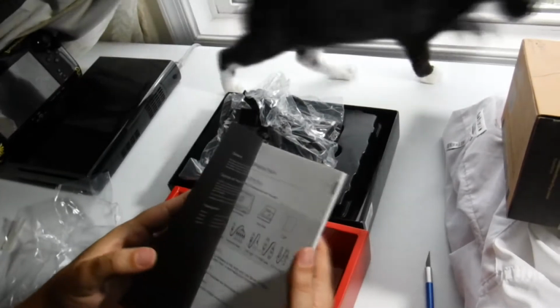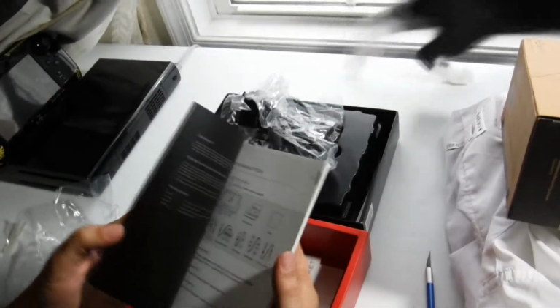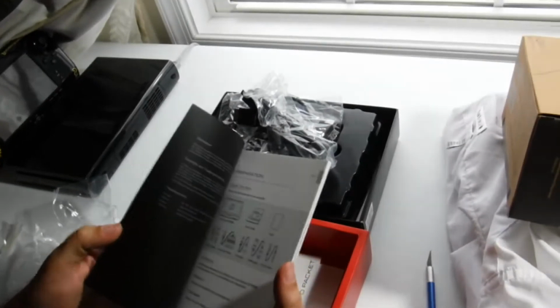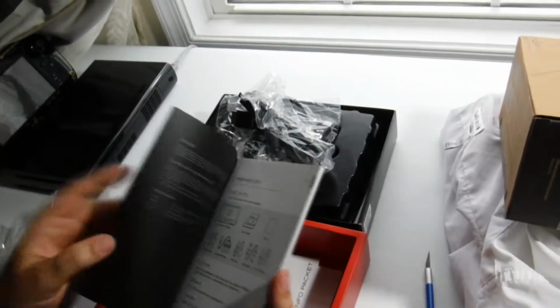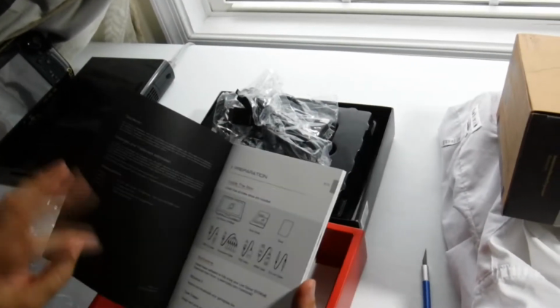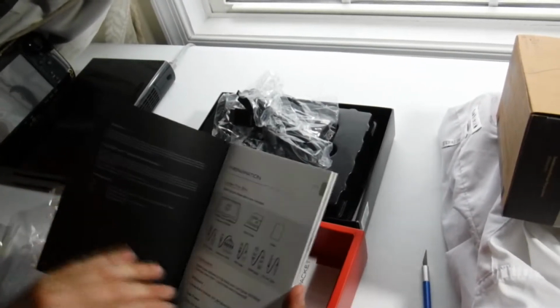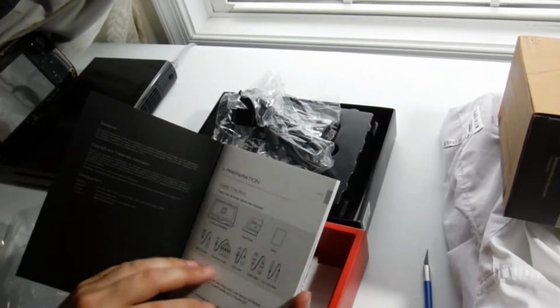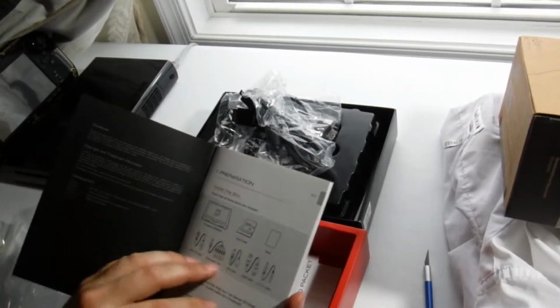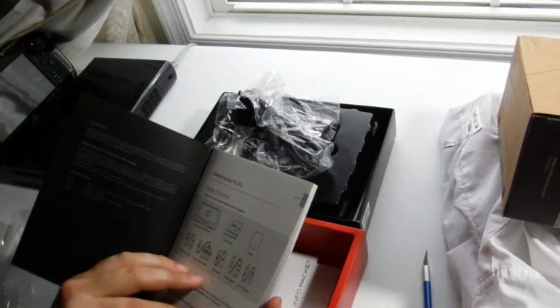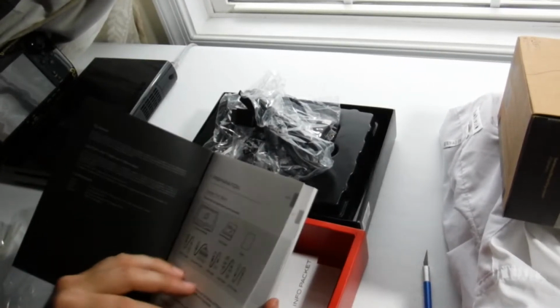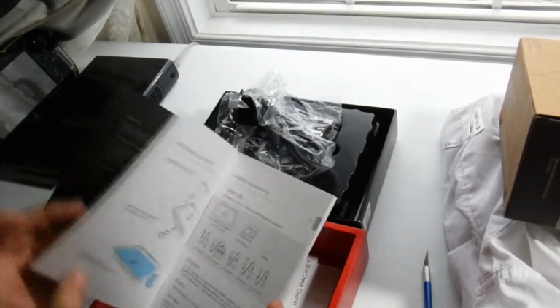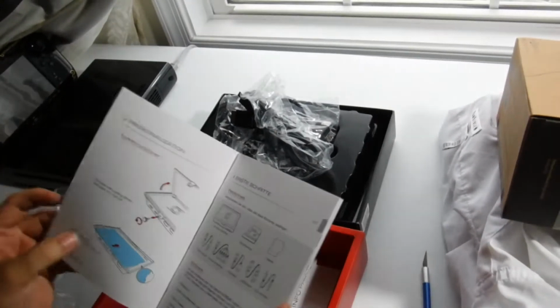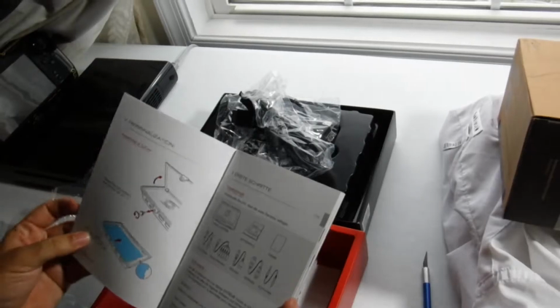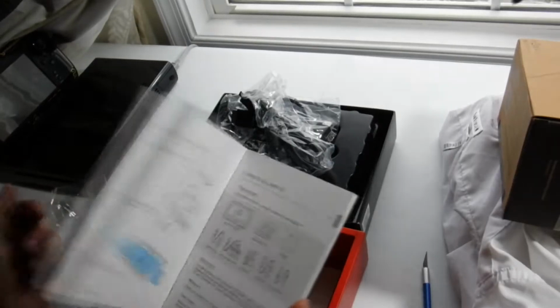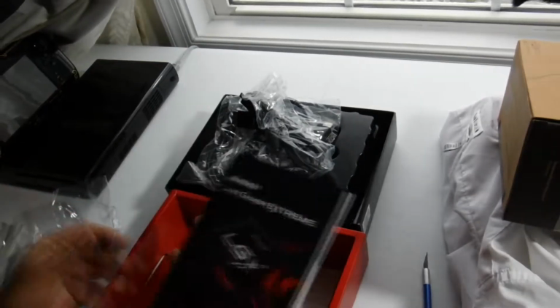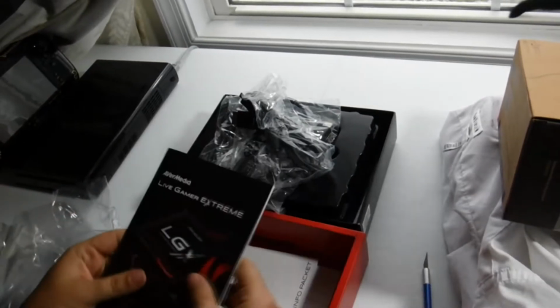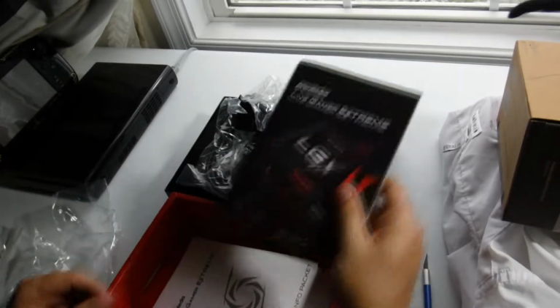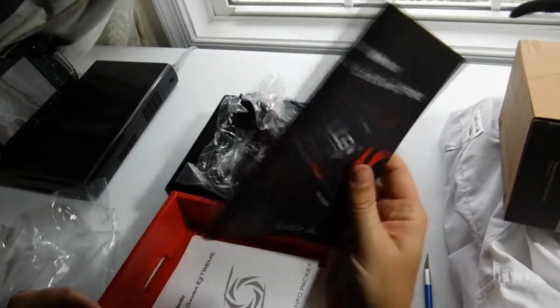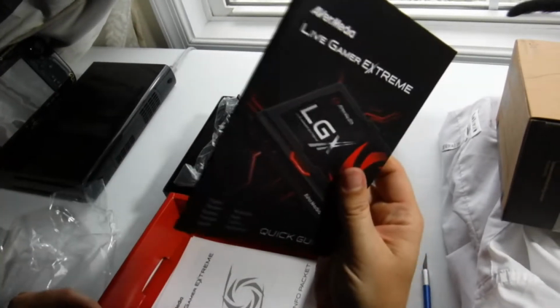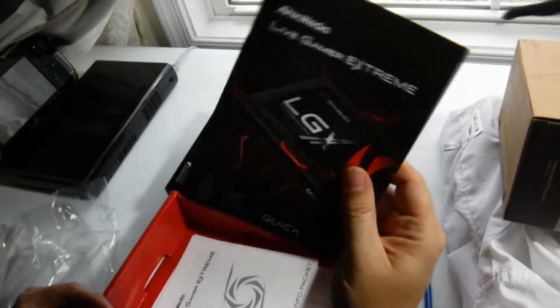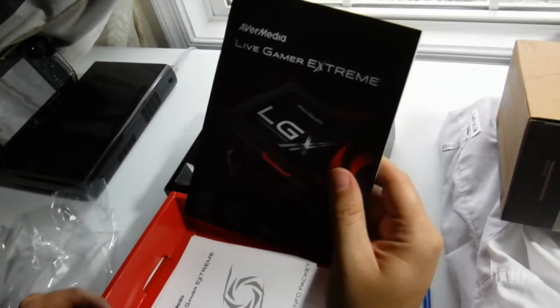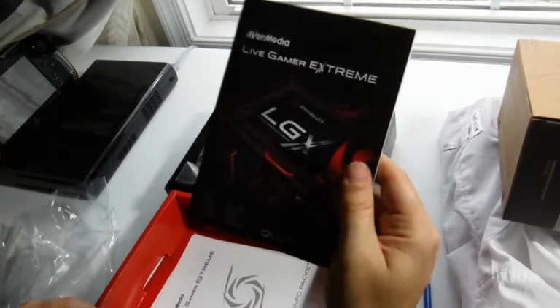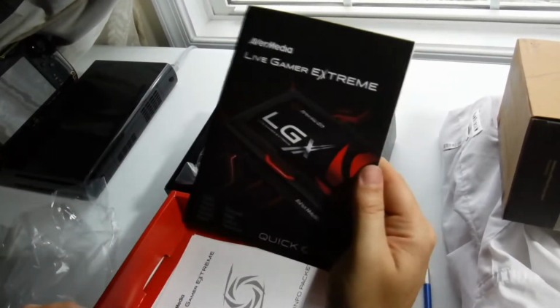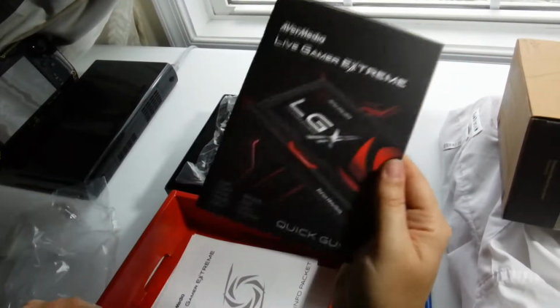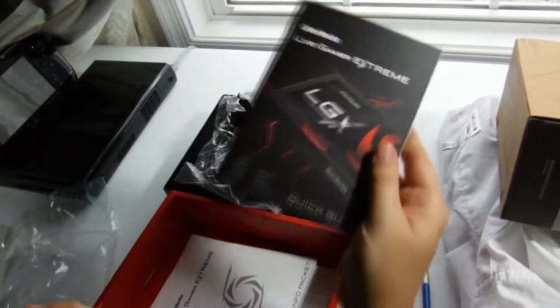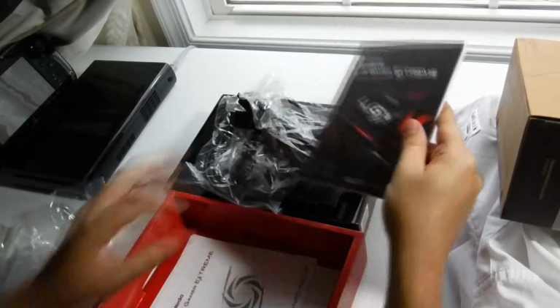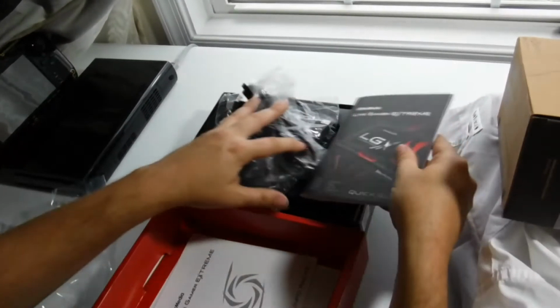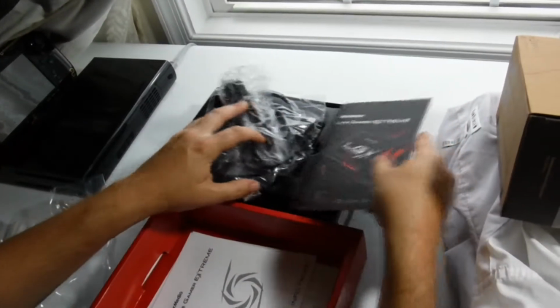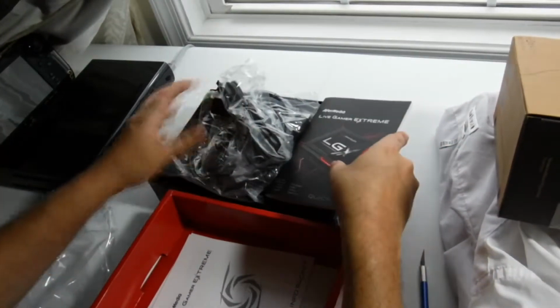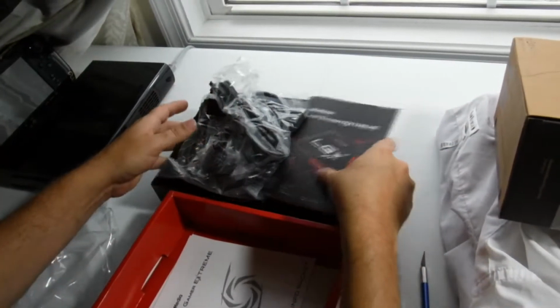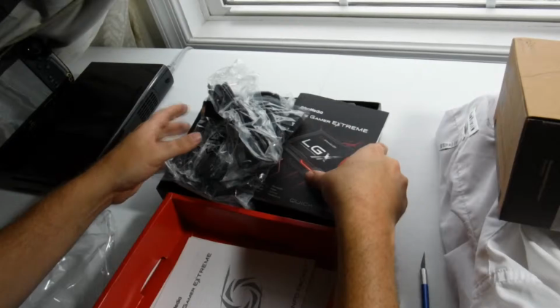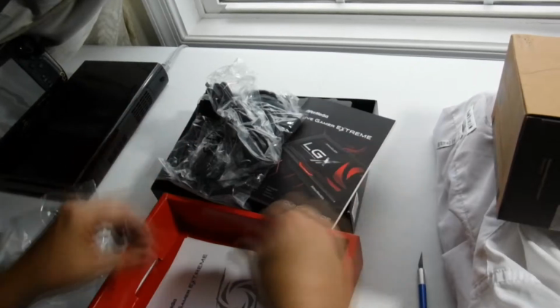There's the component cables. Isn't that nice? That's something Elgato didn't do — it didn't include a lot of cables. Well, of course you can get them yourself, but...